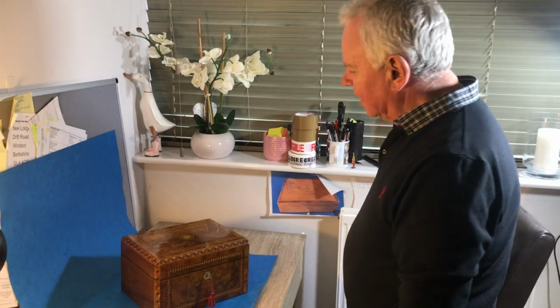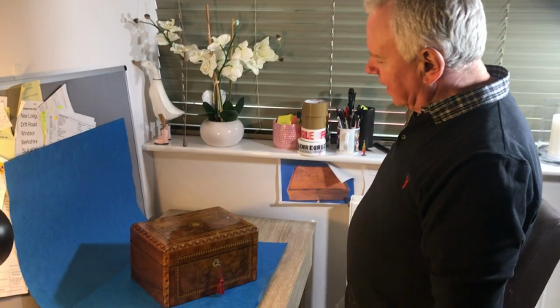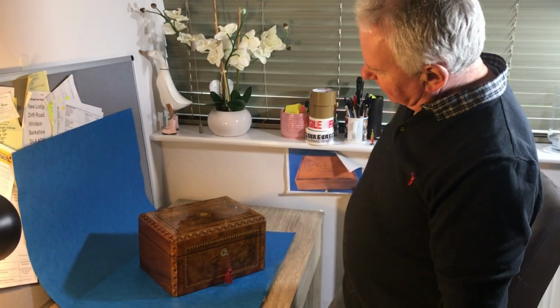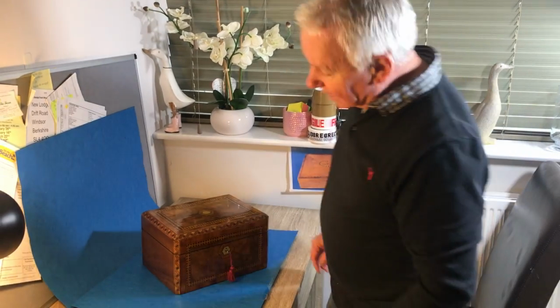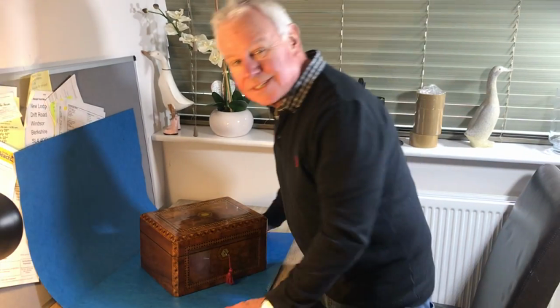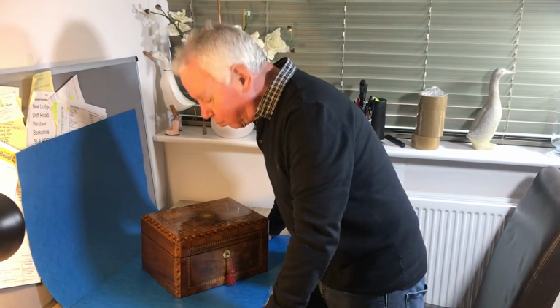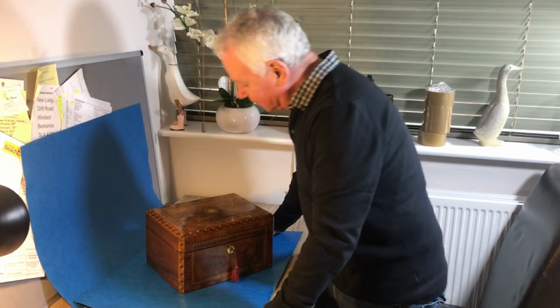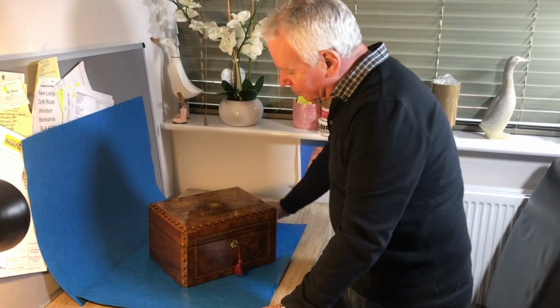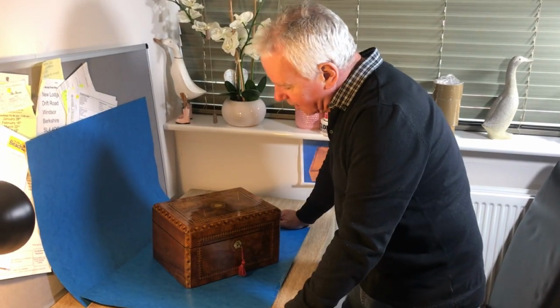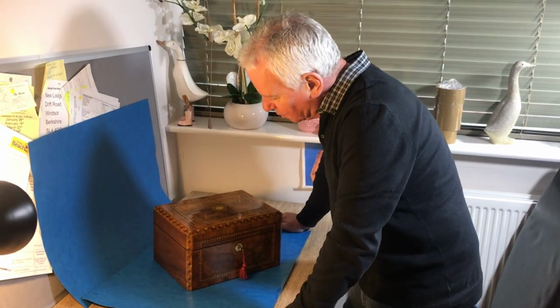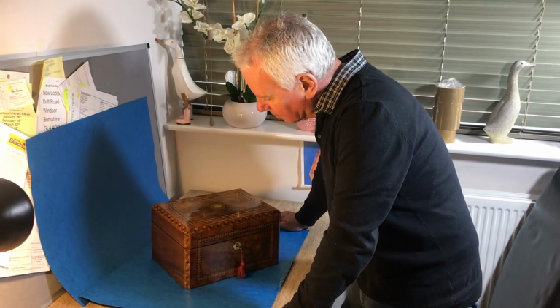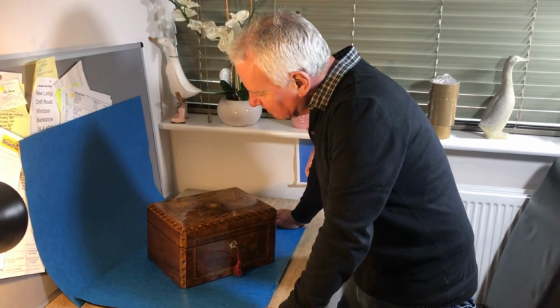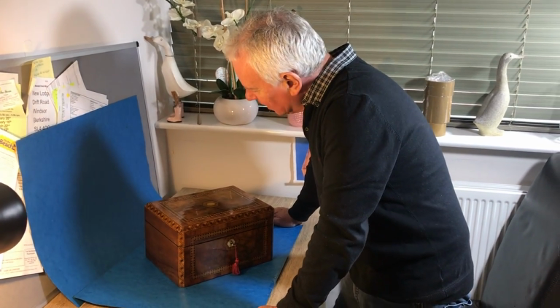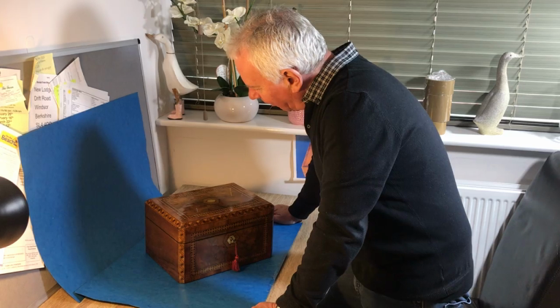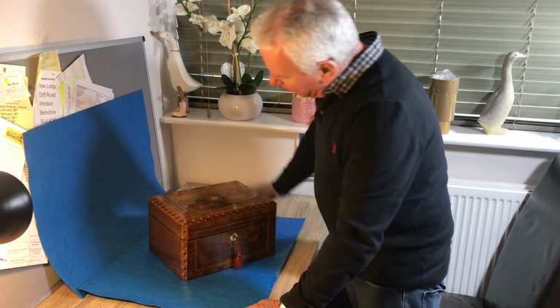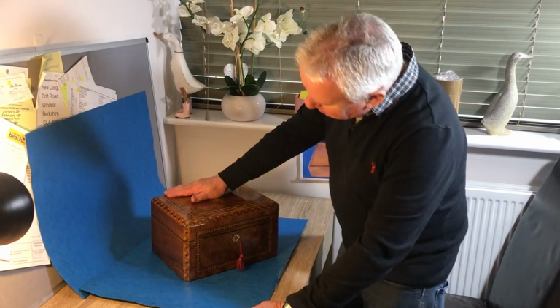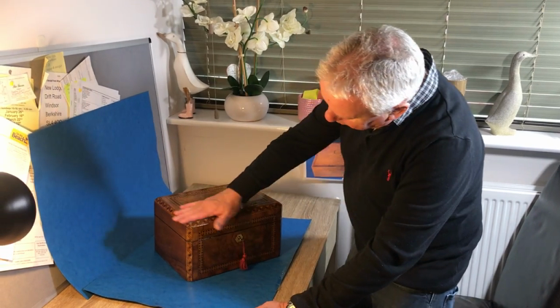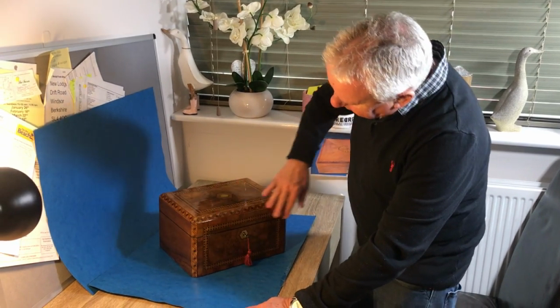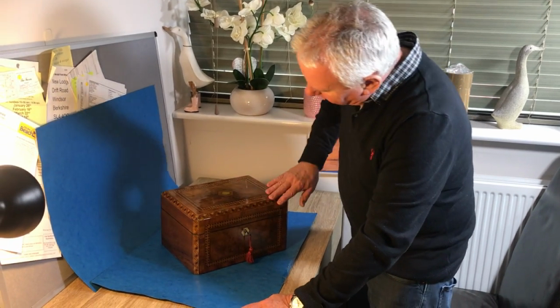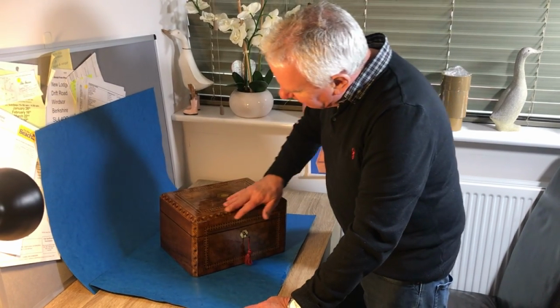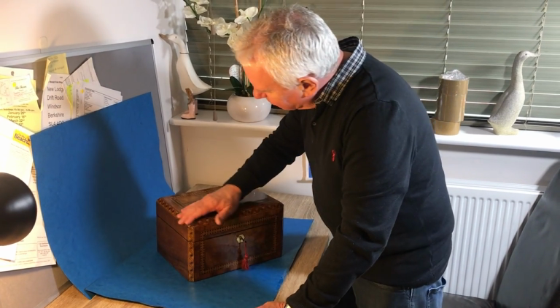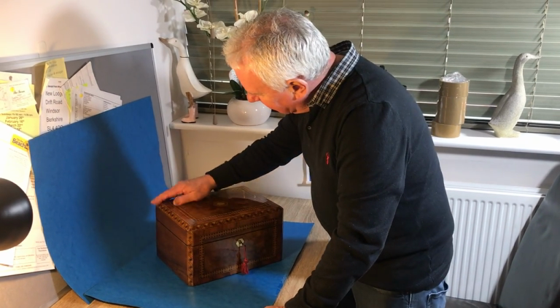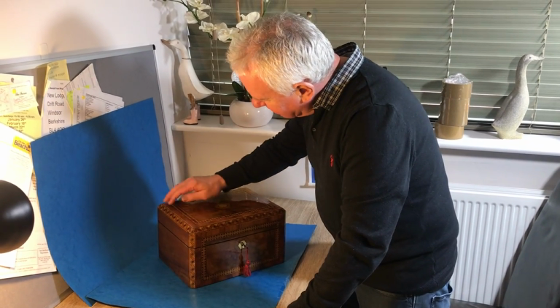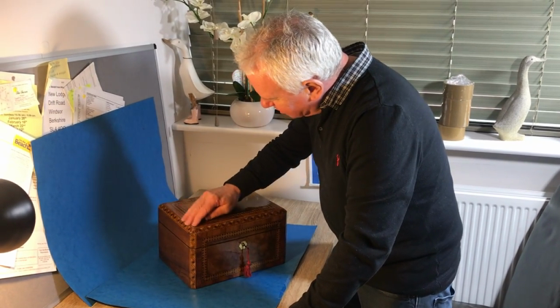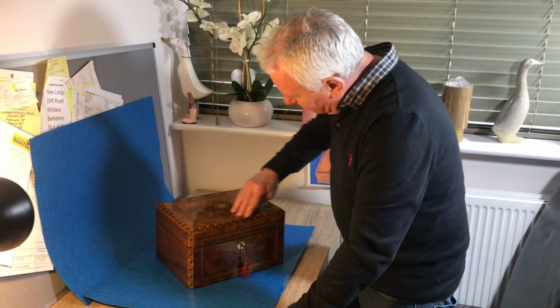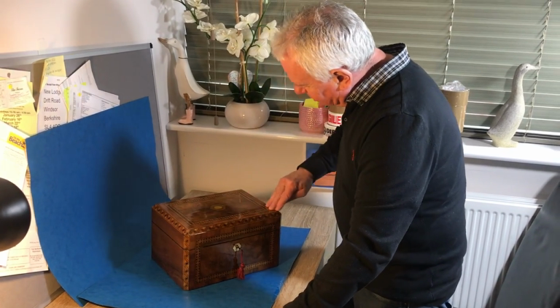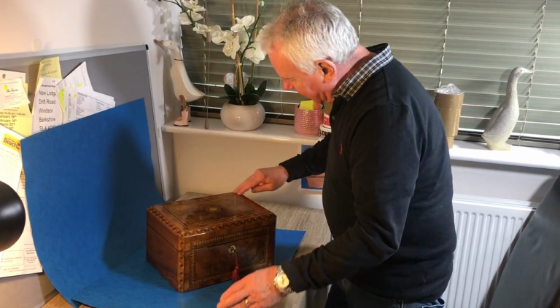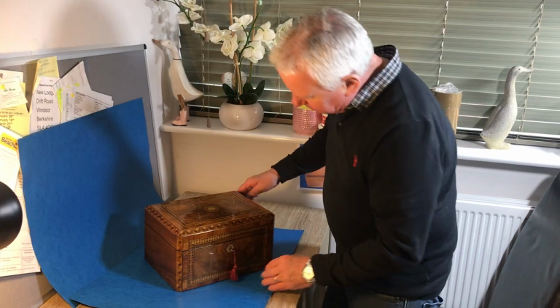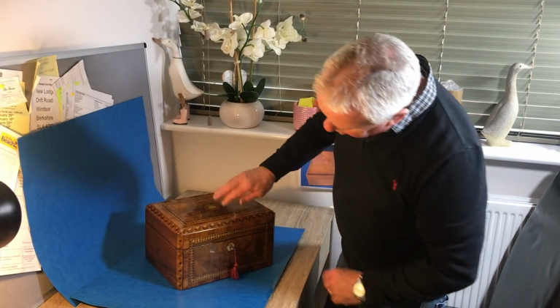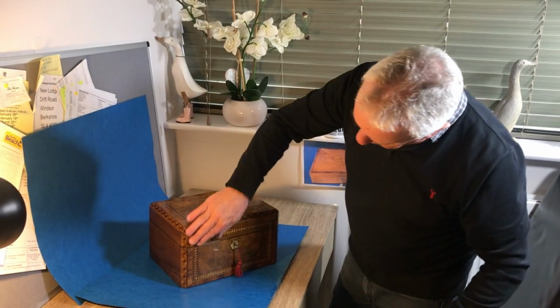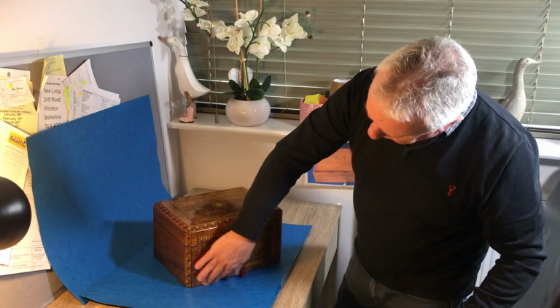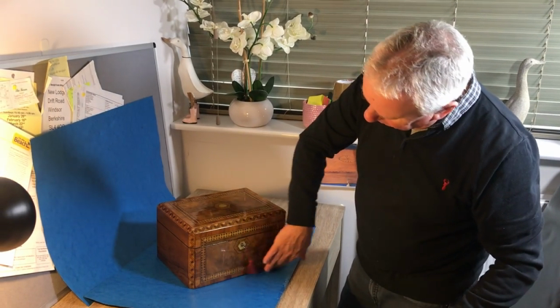Next off today is this wonderful Tunbridge Ware jewellery box. It's Burr Warner, it's all inlaid, with tulip wood cross-banded on the top and the front.